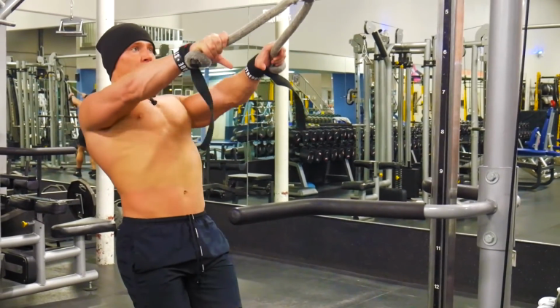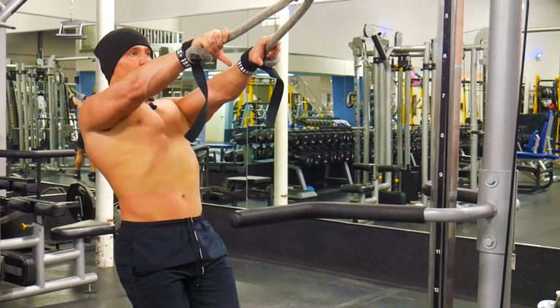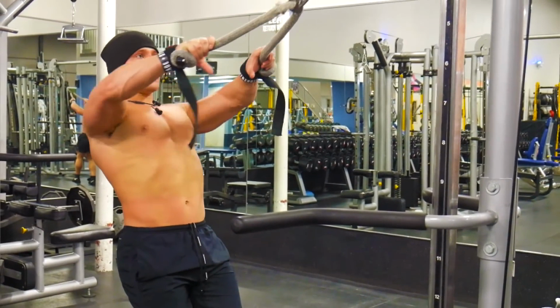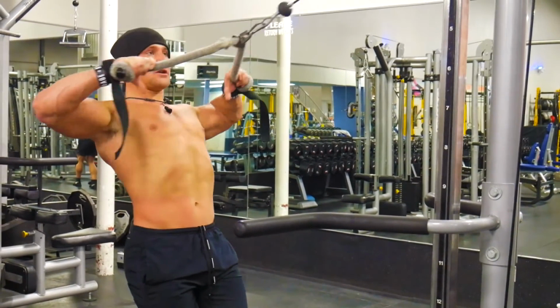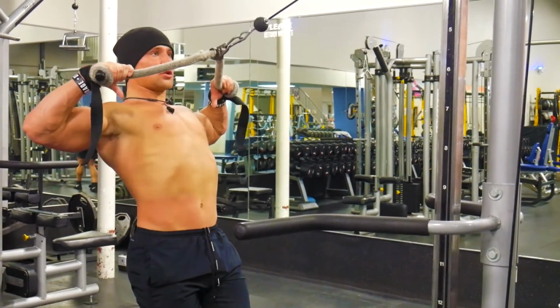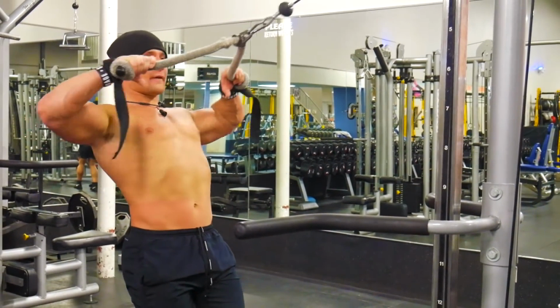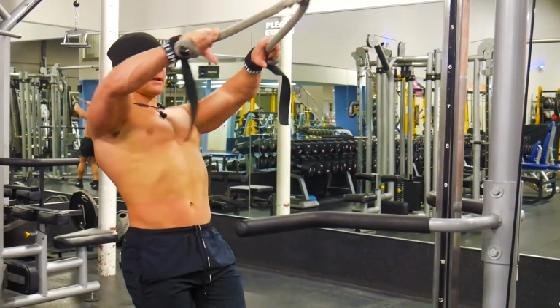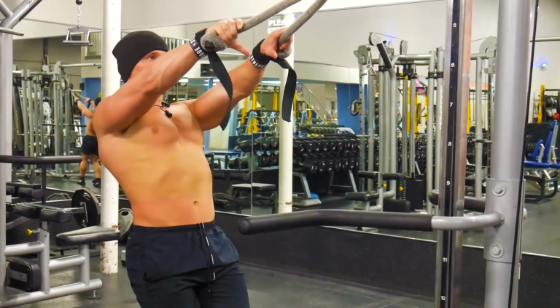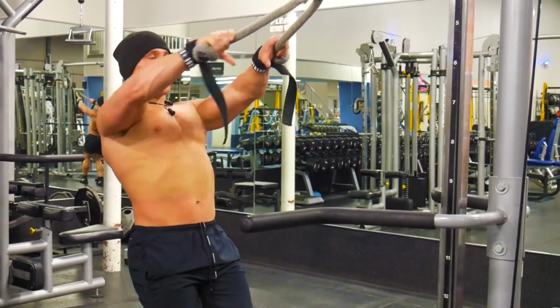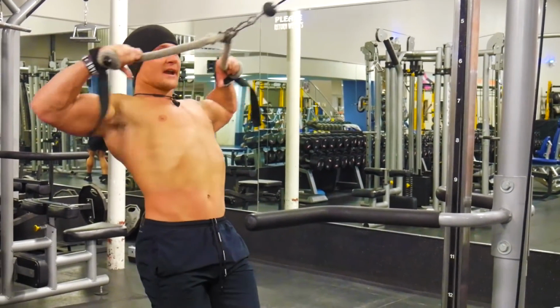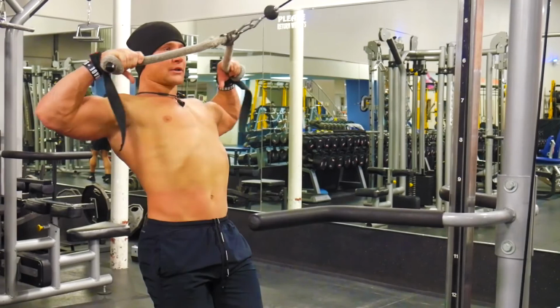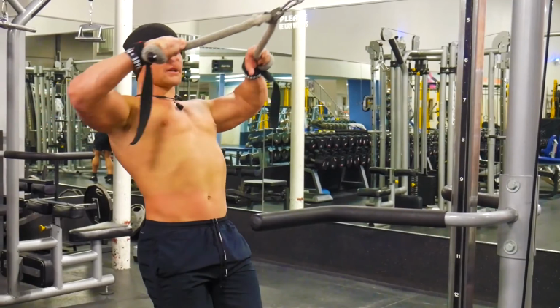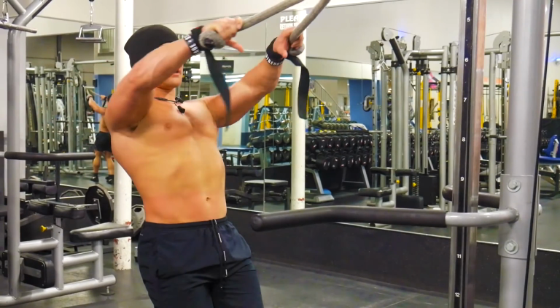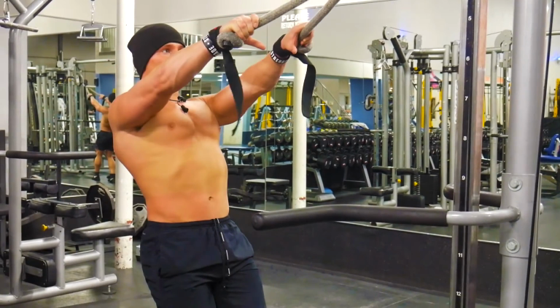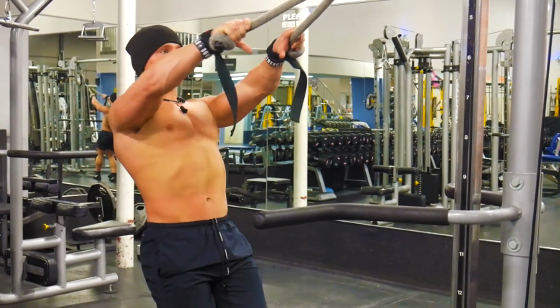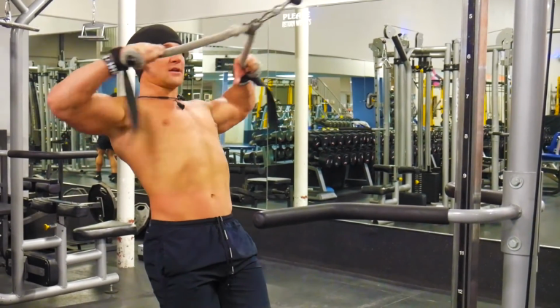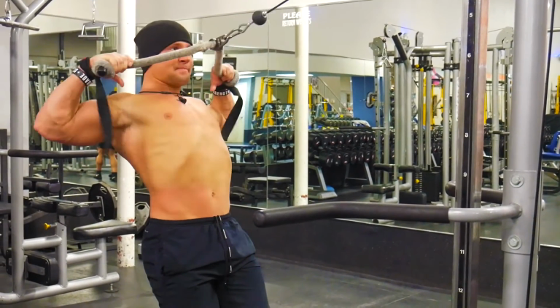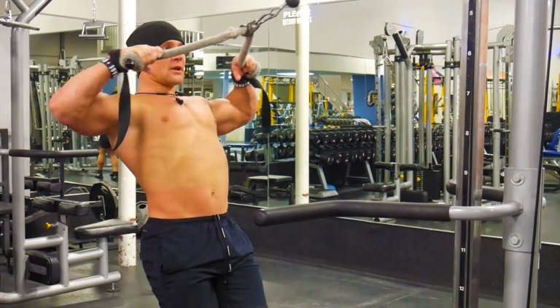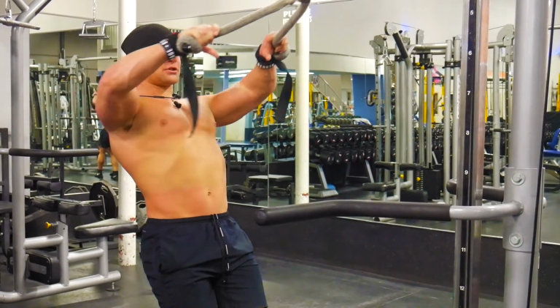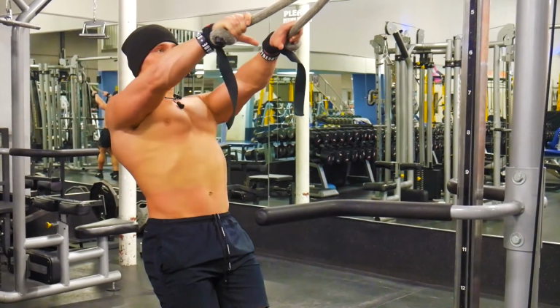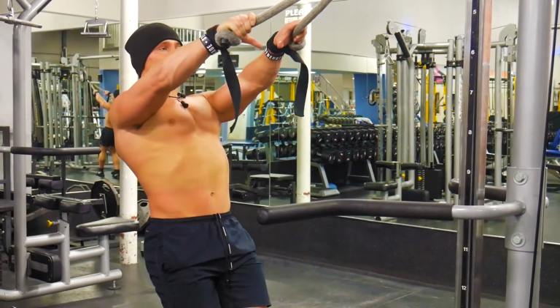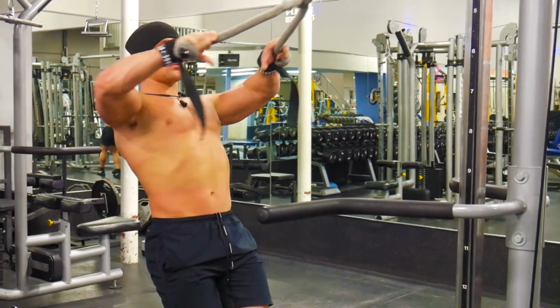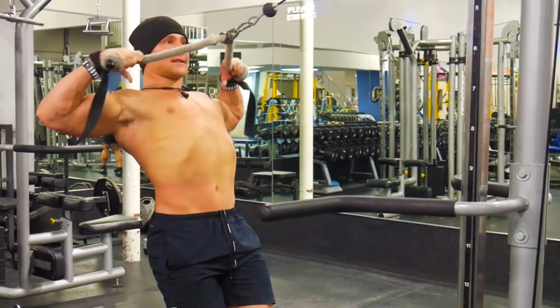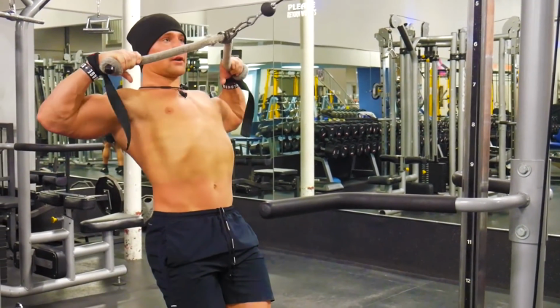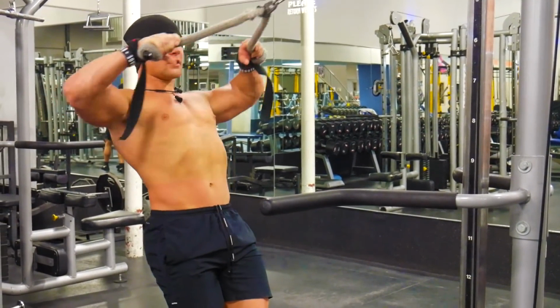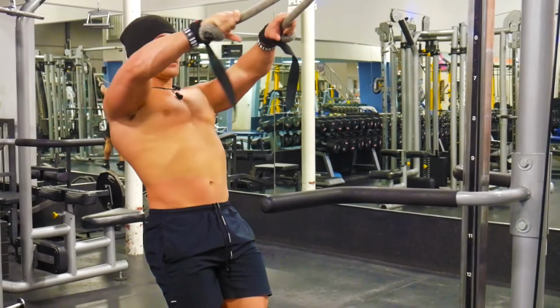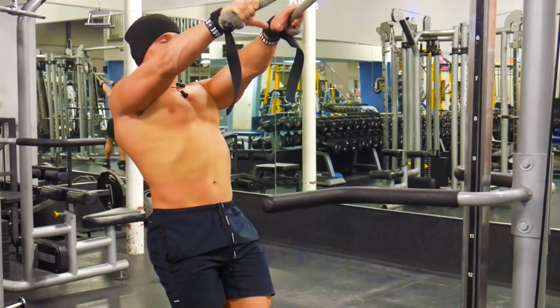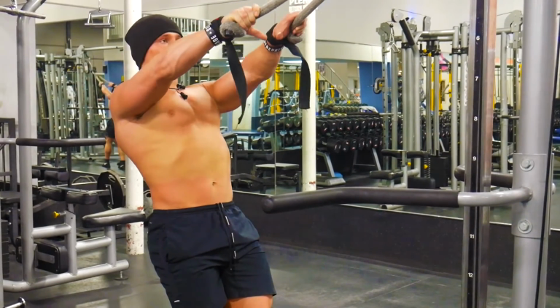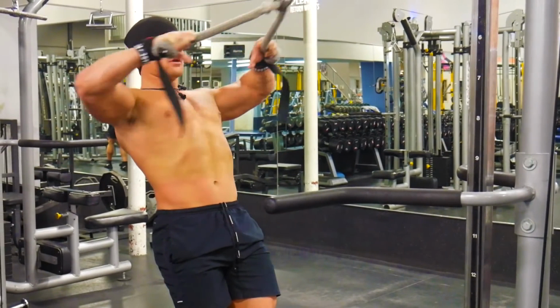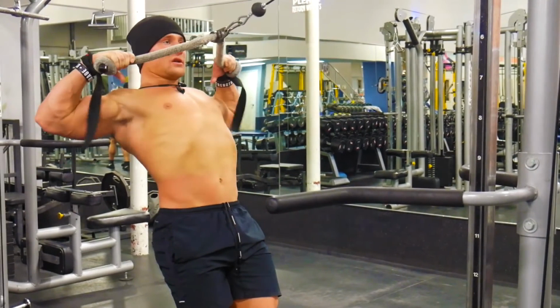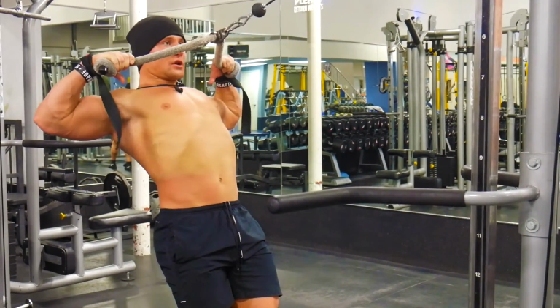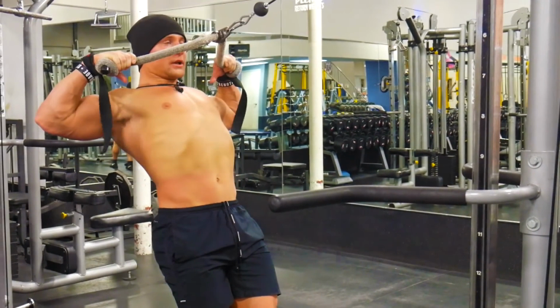Pull the rope to your face — I try to go to my chin or to my nose. You want to squeeze your shoulder blades together, like so. Hold it.